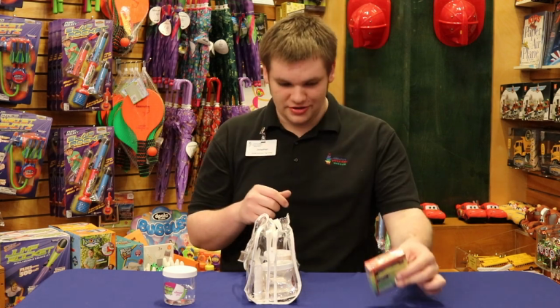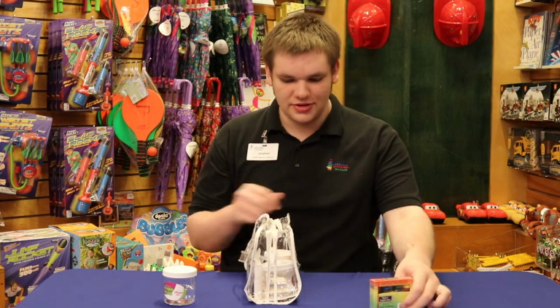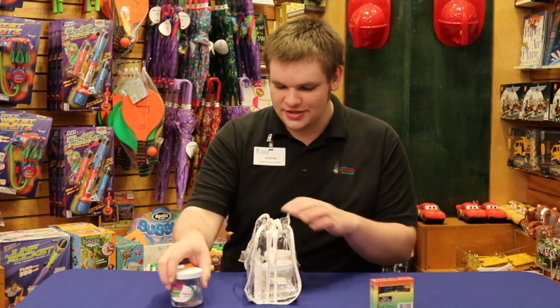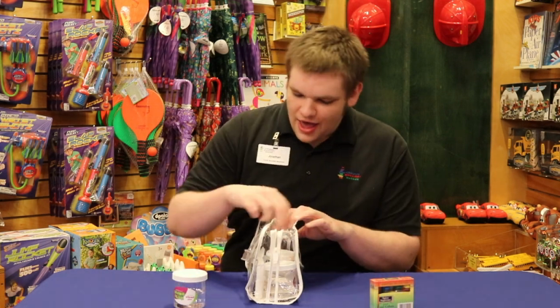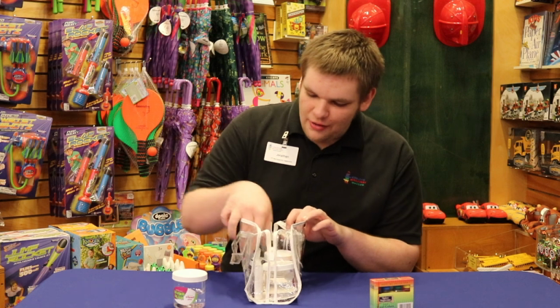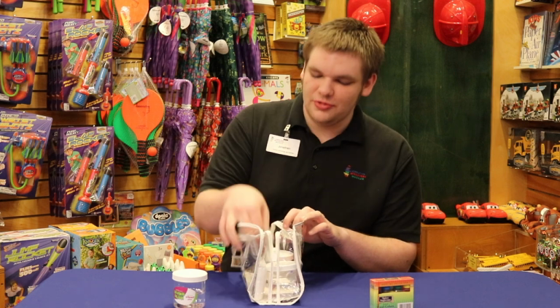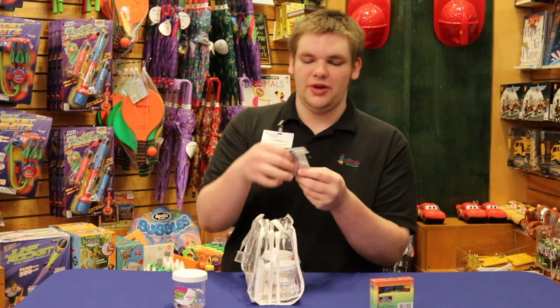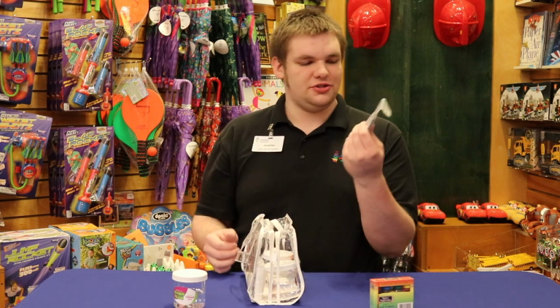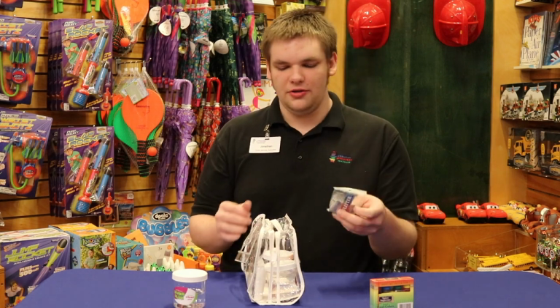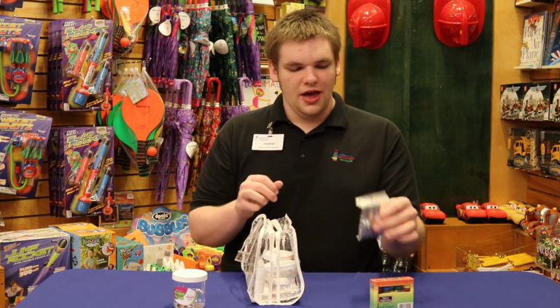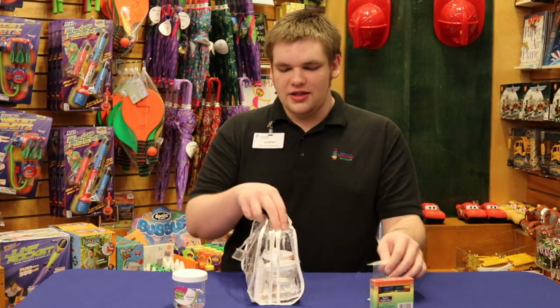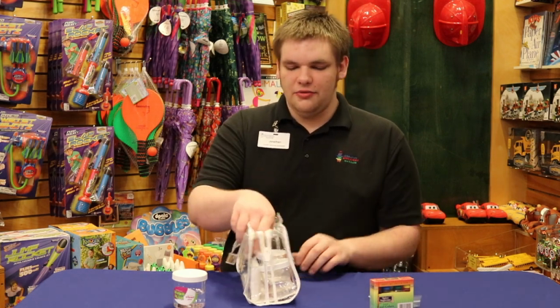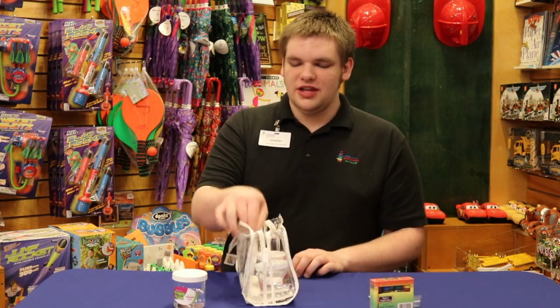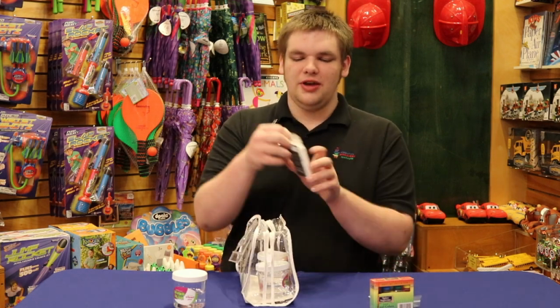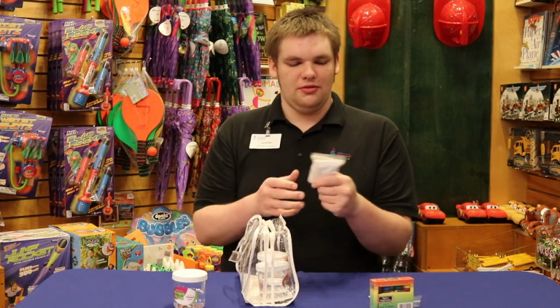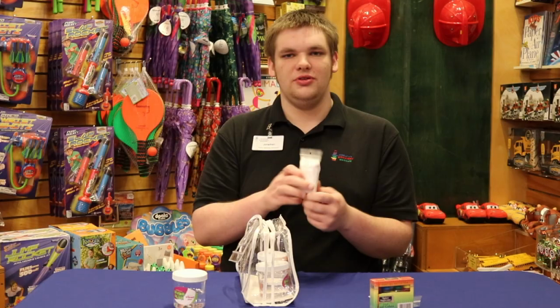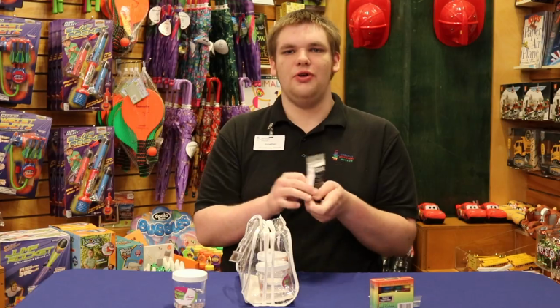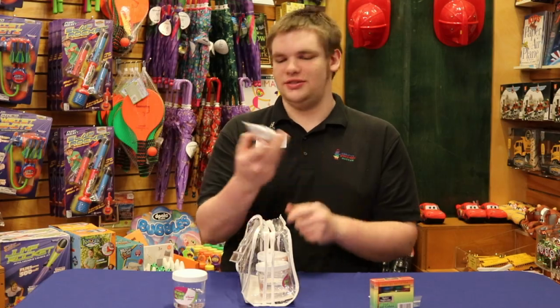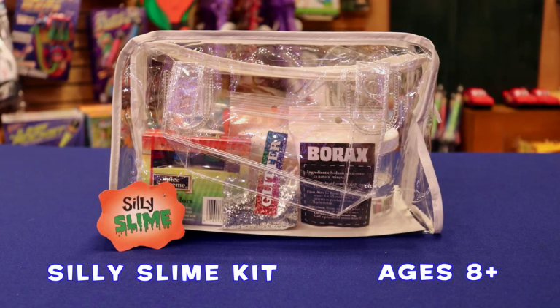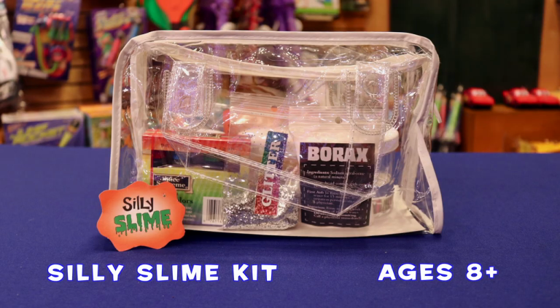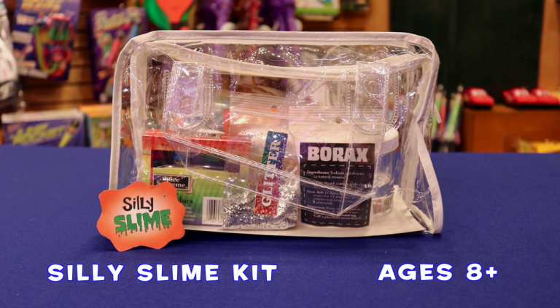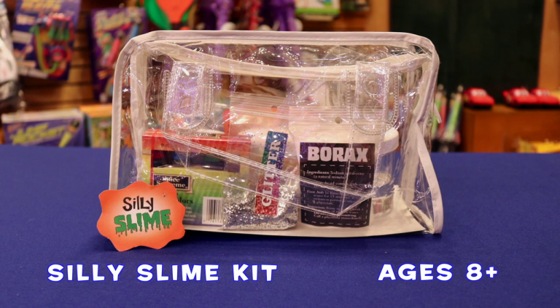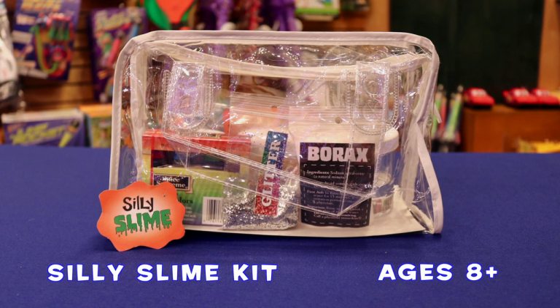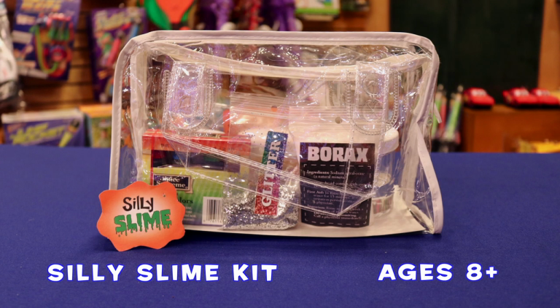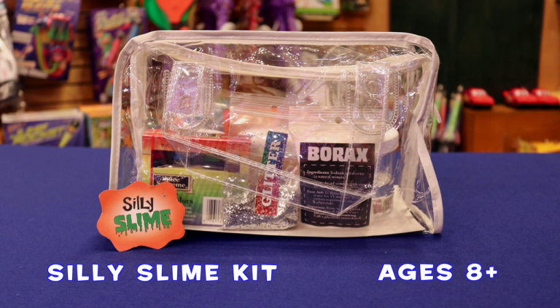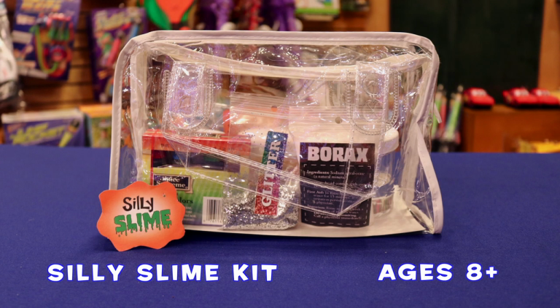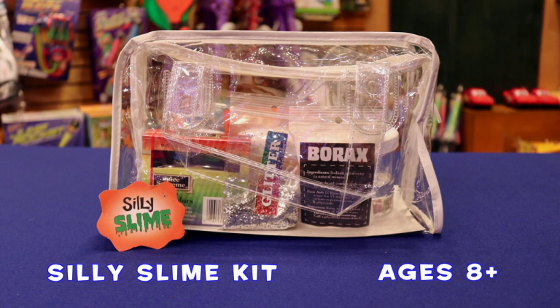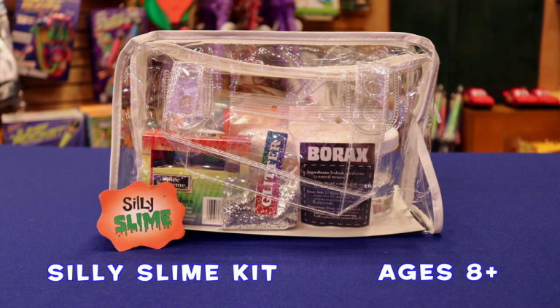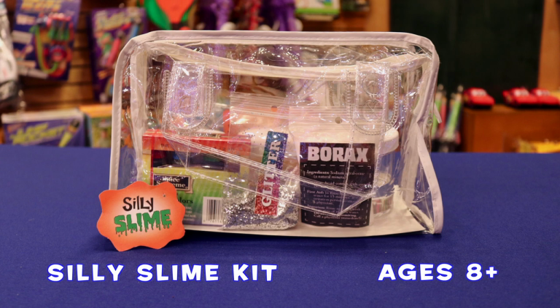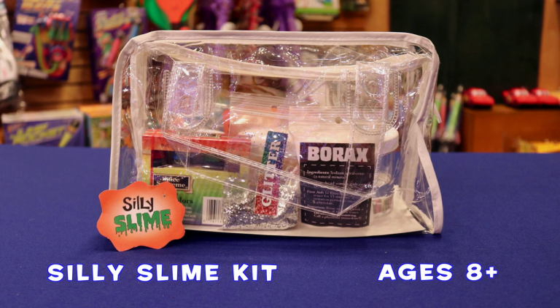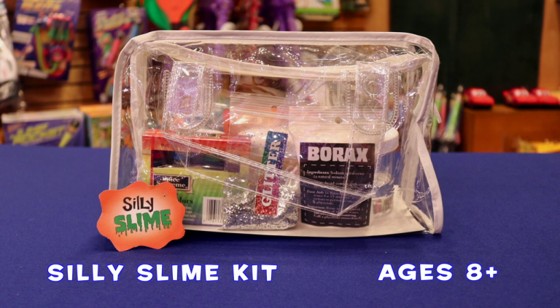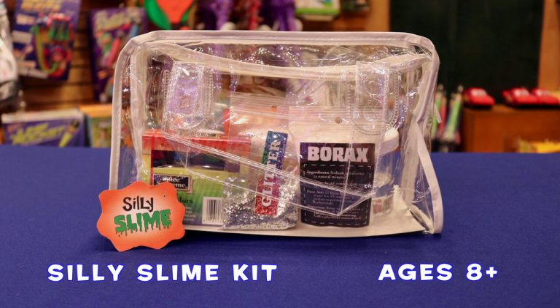That's always nice. And we got some glitter to make it extra sparkly. And then to make it really slimy, we got some borax. So you can make three different things of slime, and then you've got some left over for any extra that you want to make.